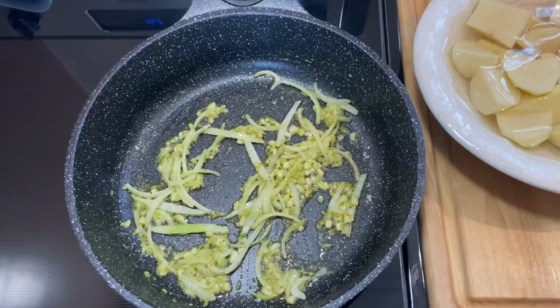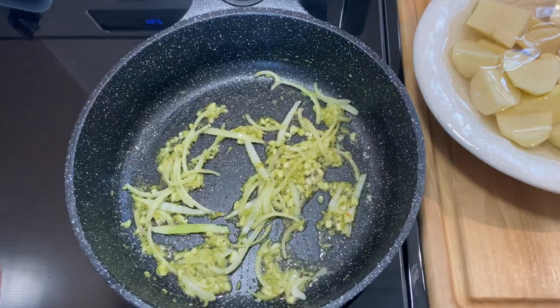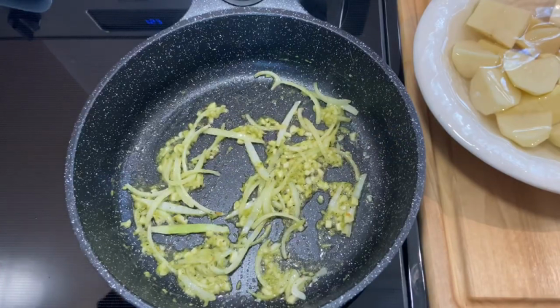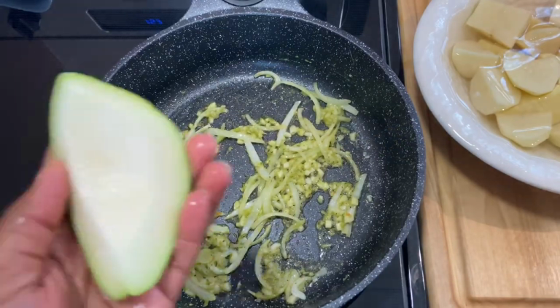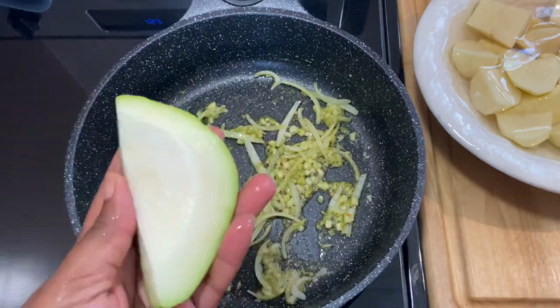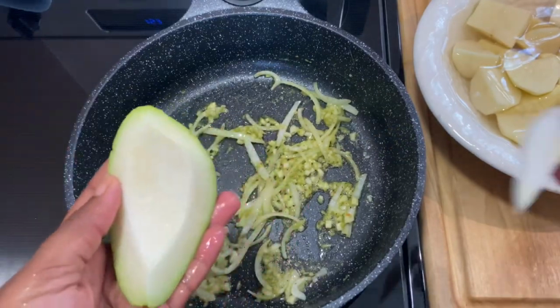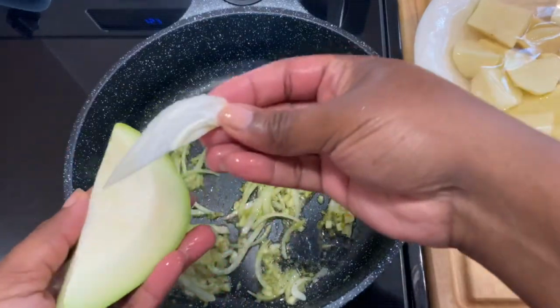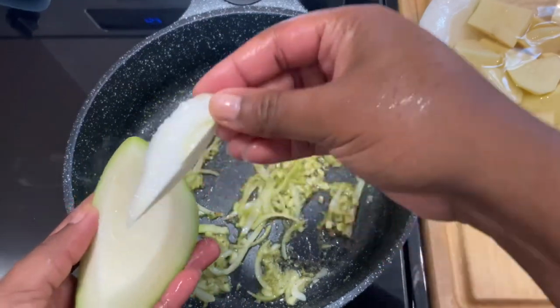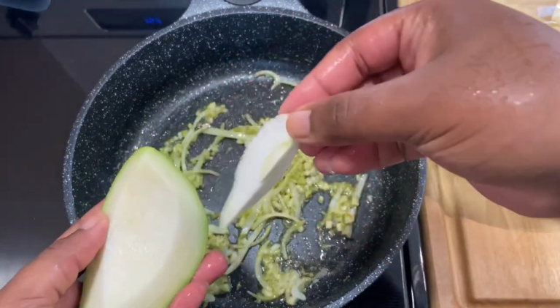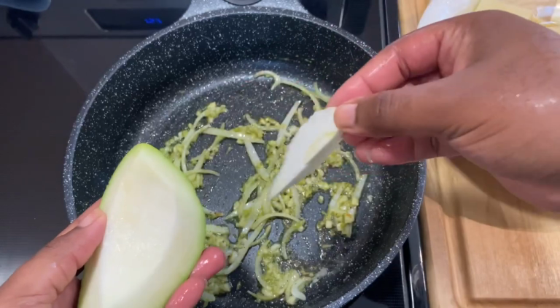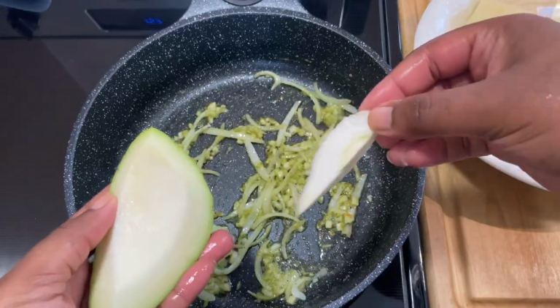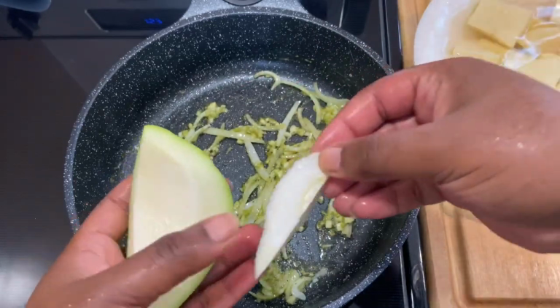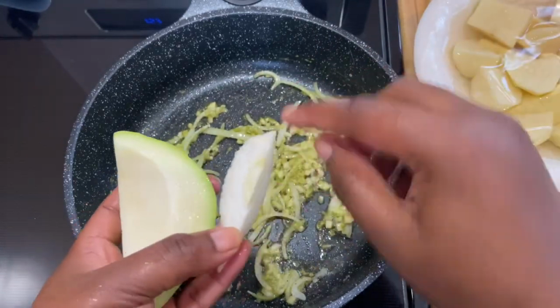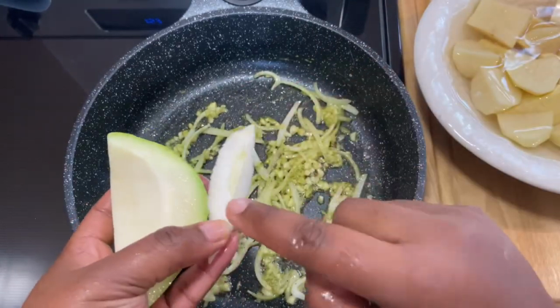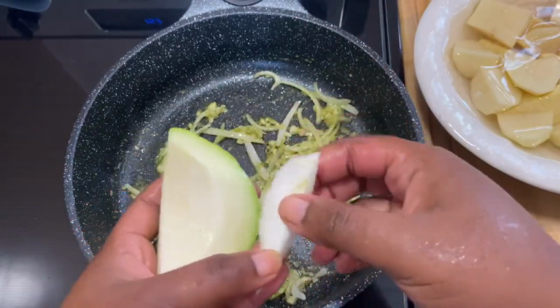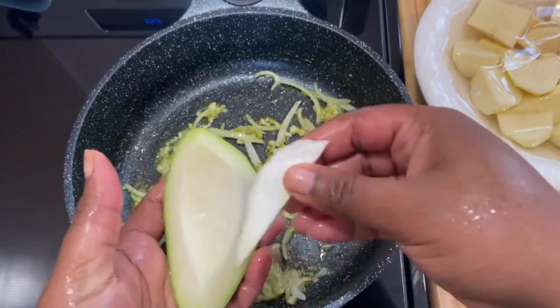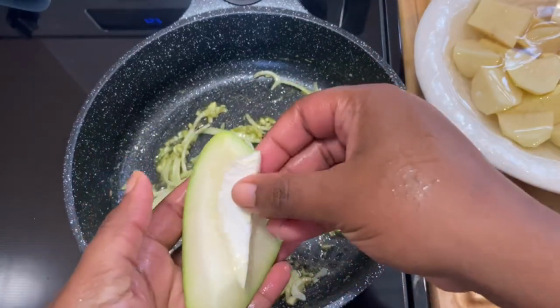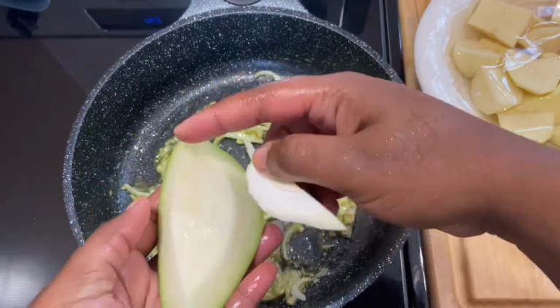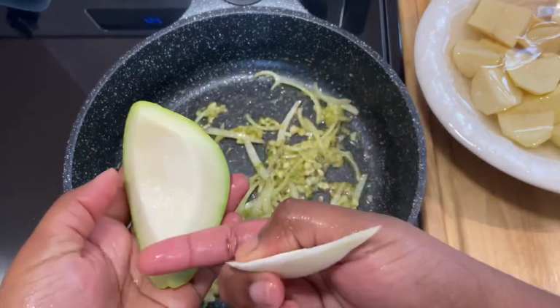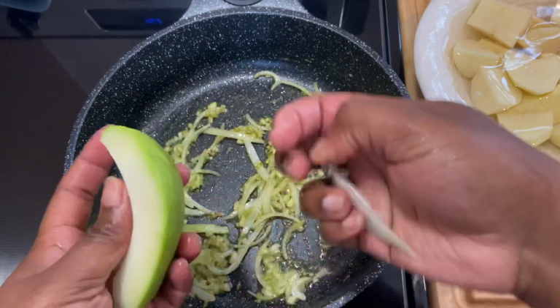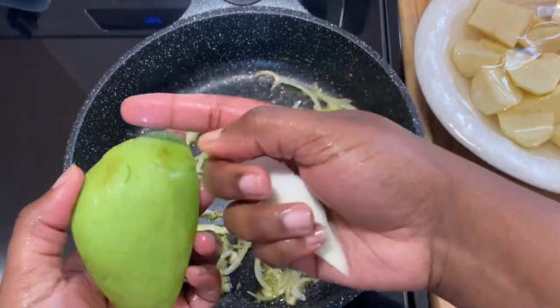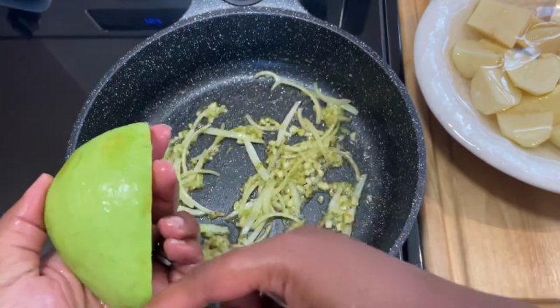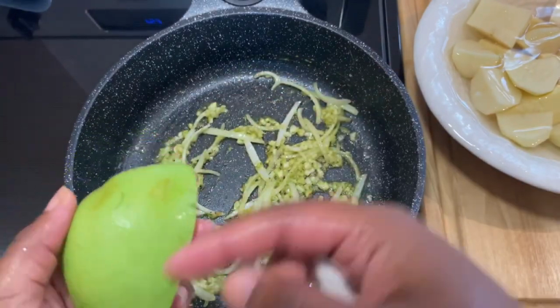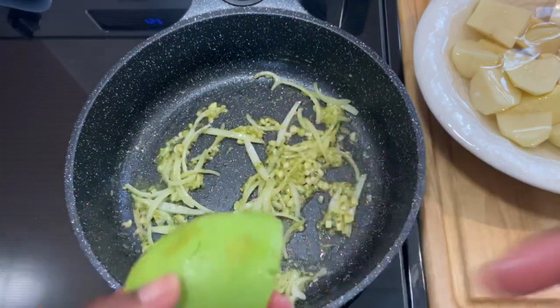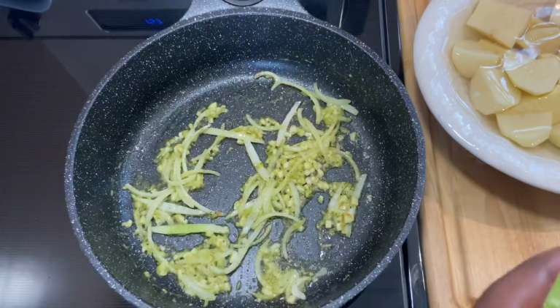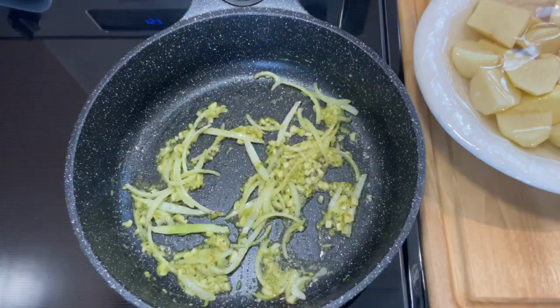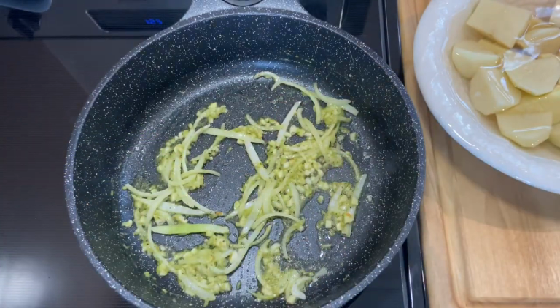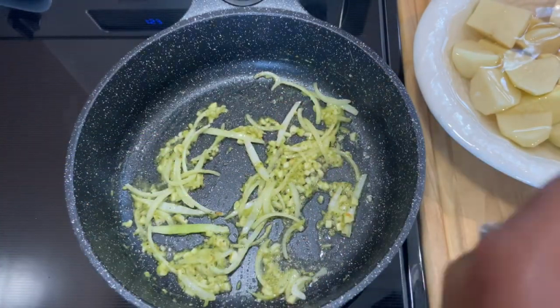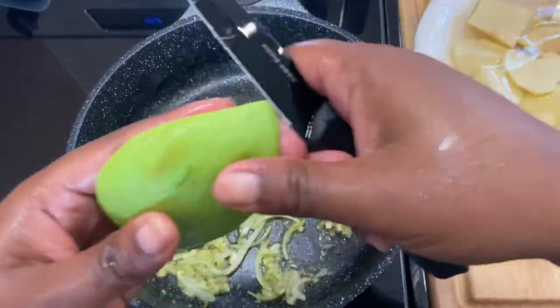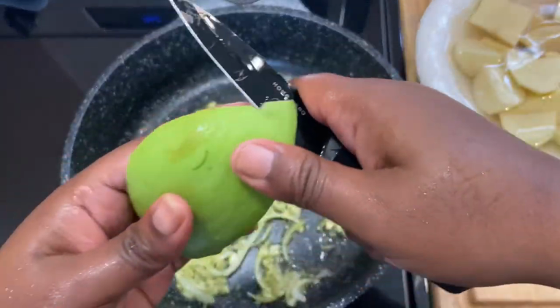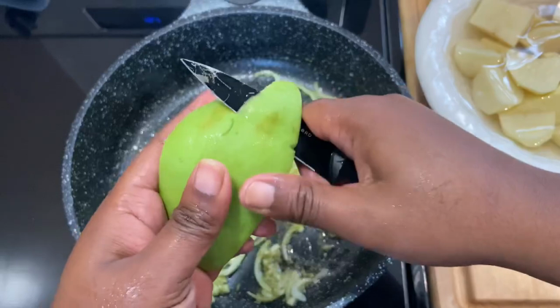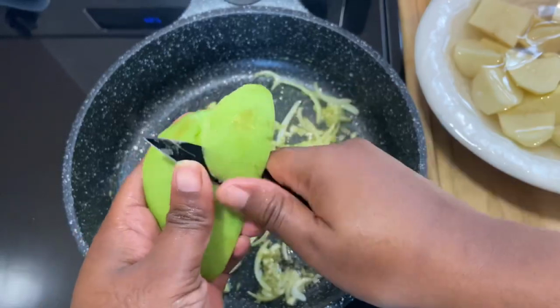Now I'm peeling the christophene. This part of the christophene you have to take out — we call it the heart. So we just peel that off, and then I'm going to peel the skin off and slice it.